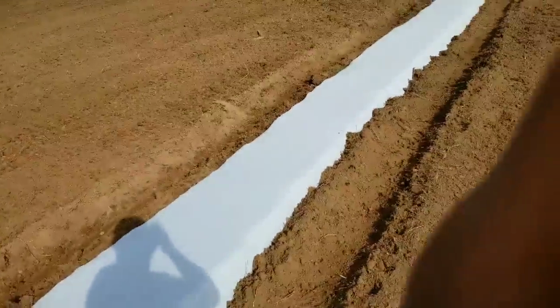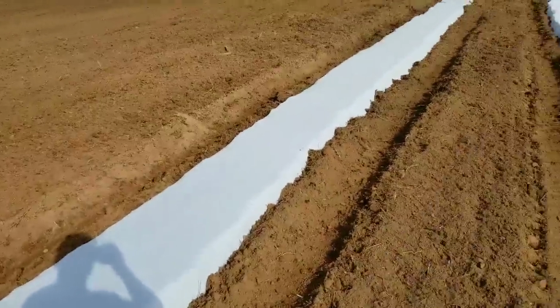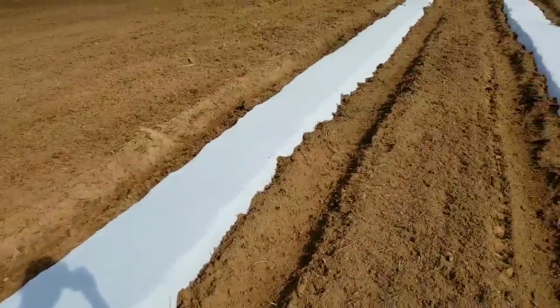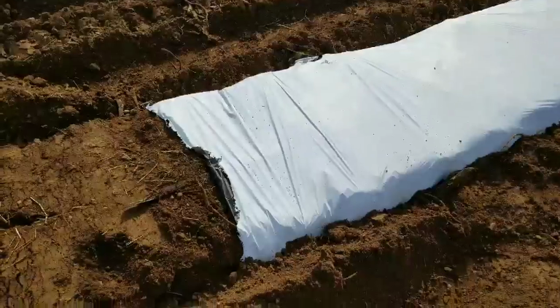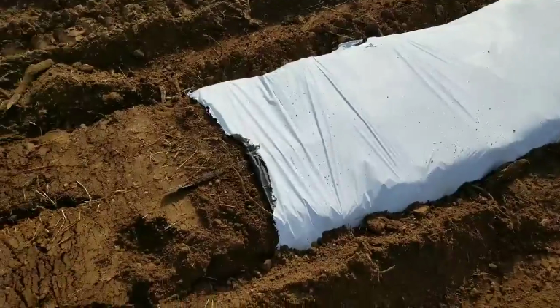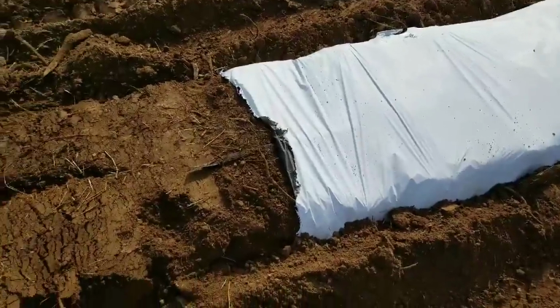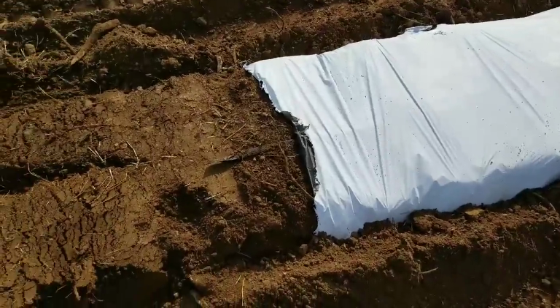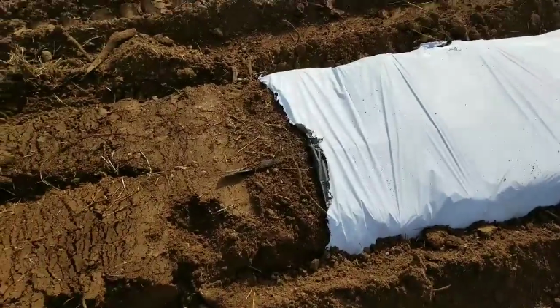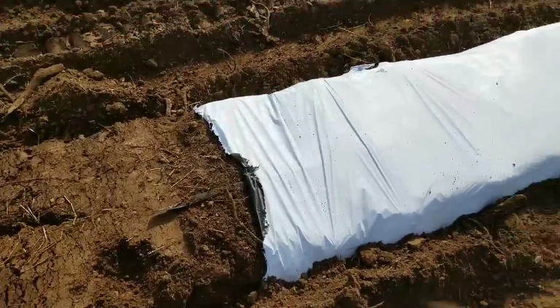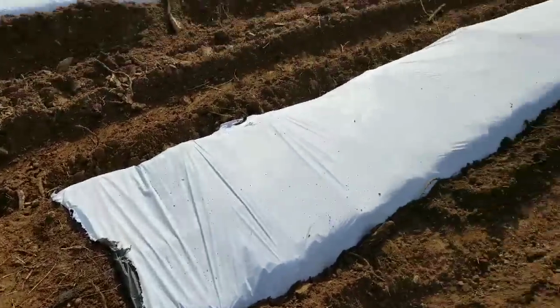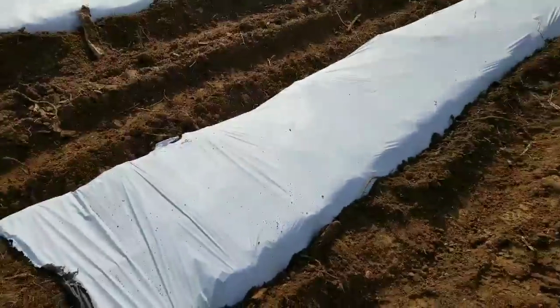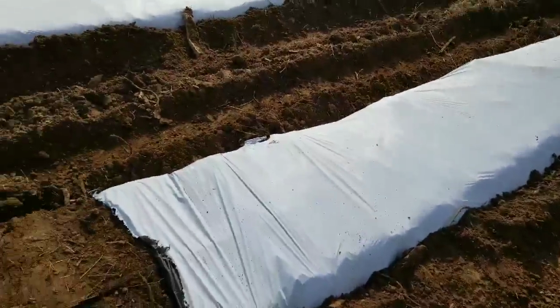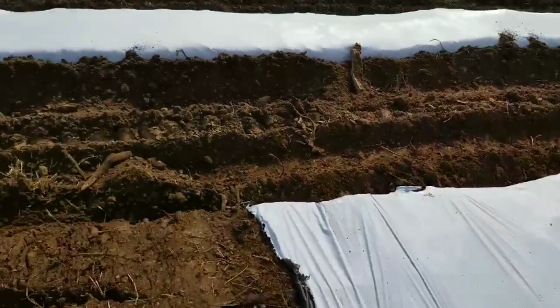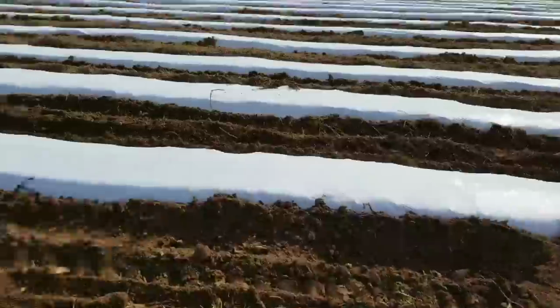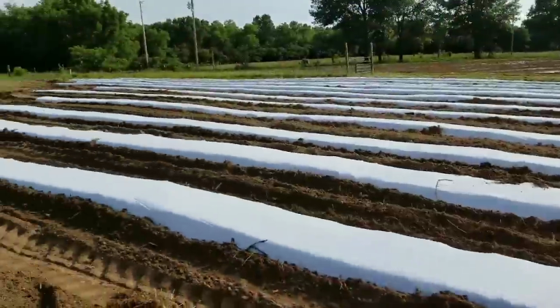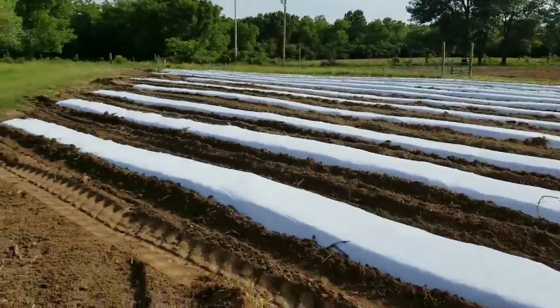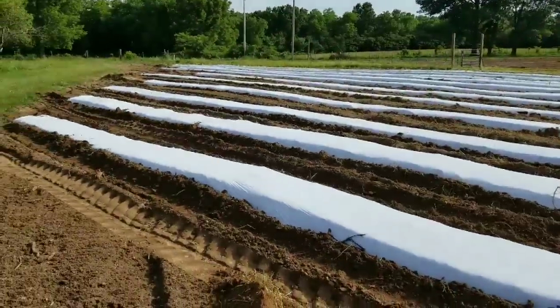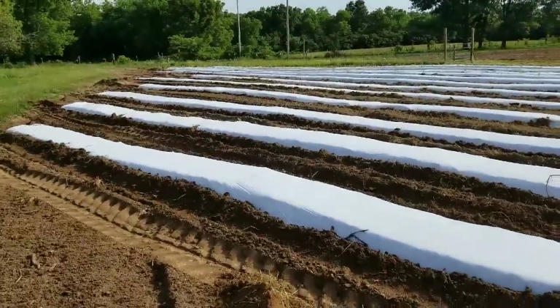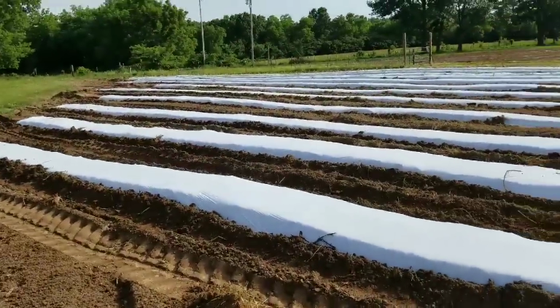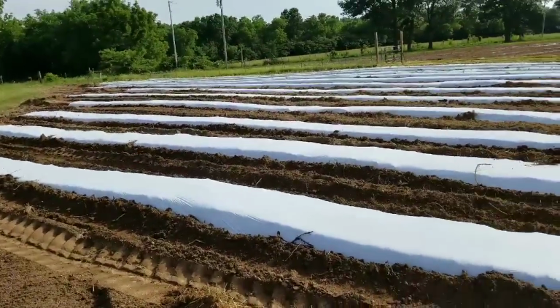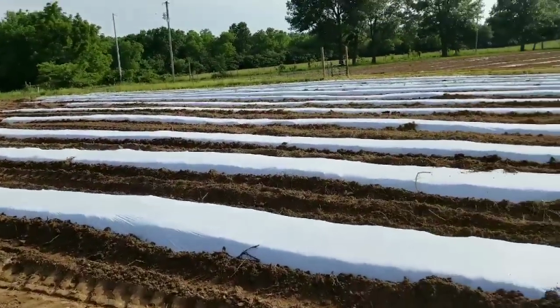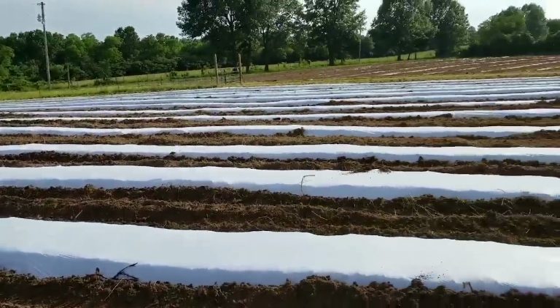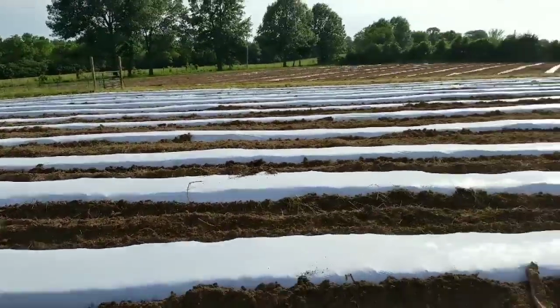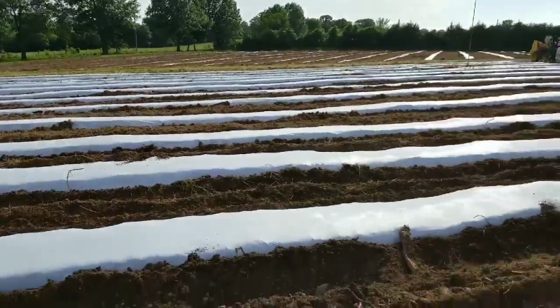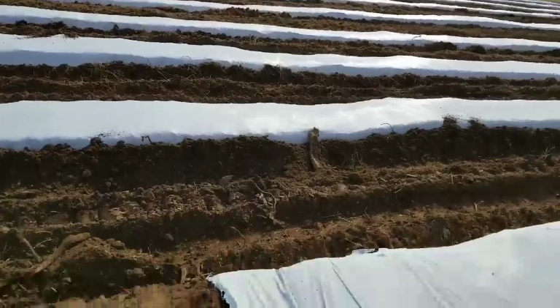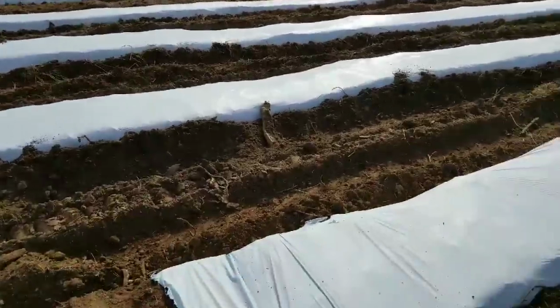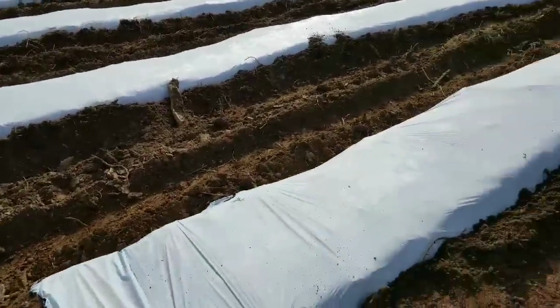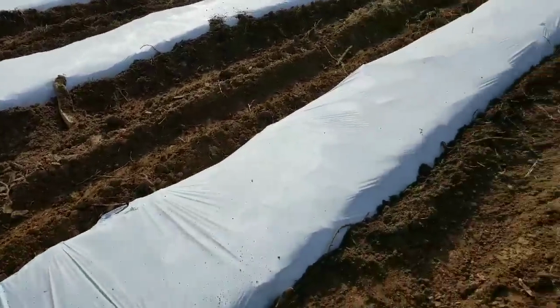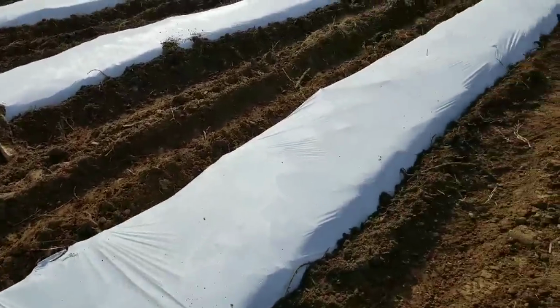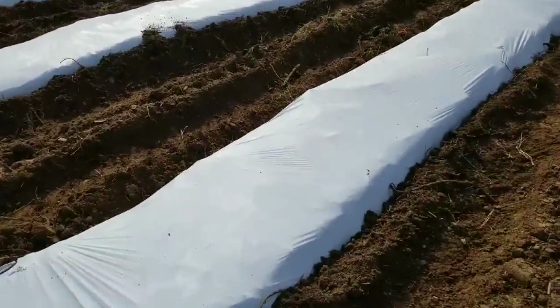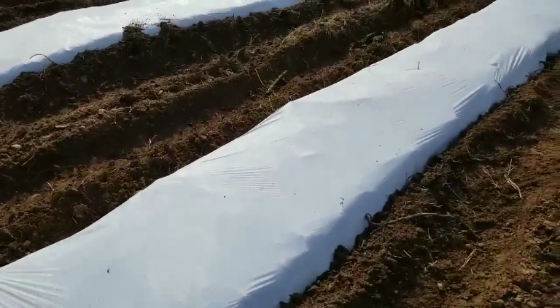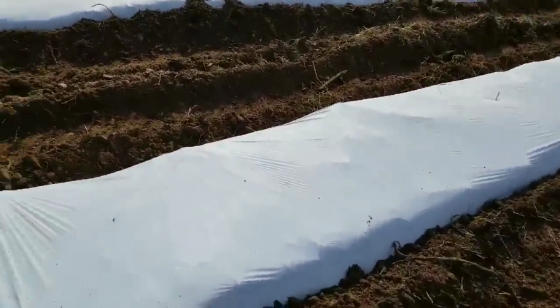So this was our last bit of drip tape. Now we have 2,000 feet of vegetables under plastic.